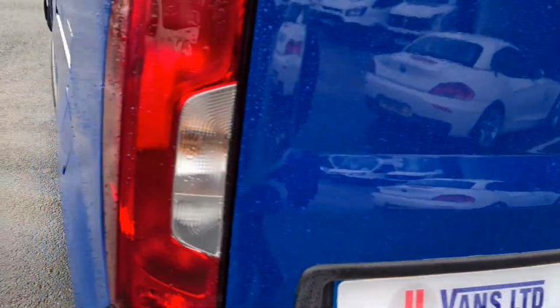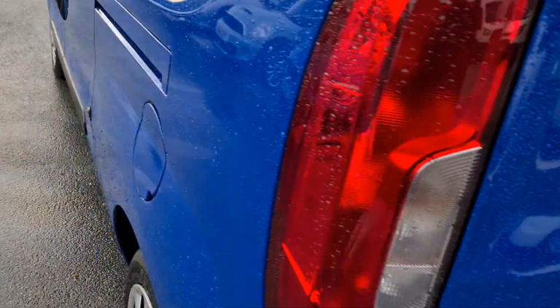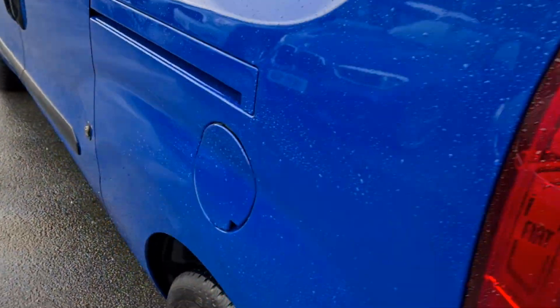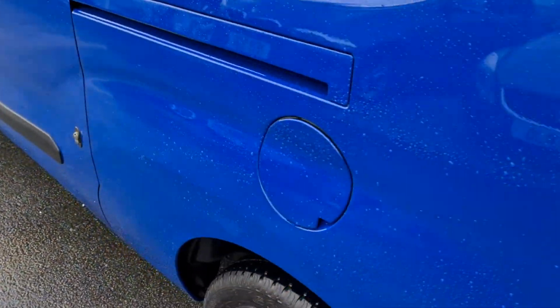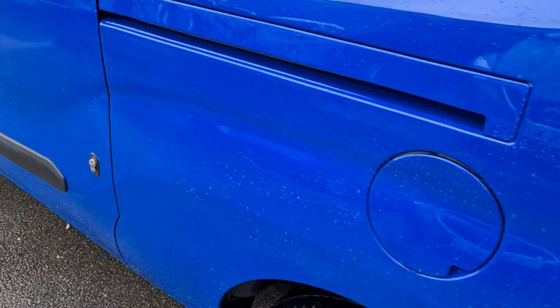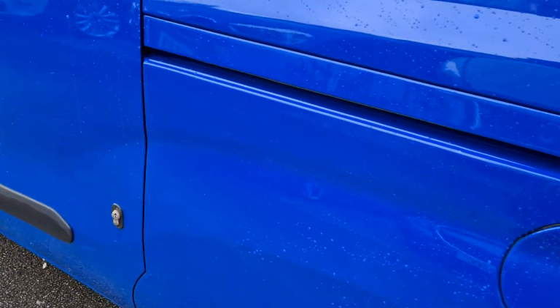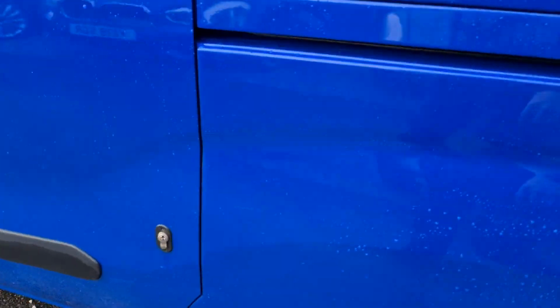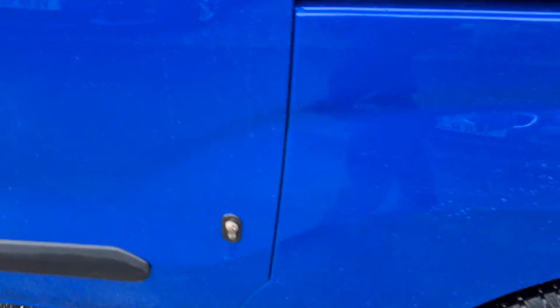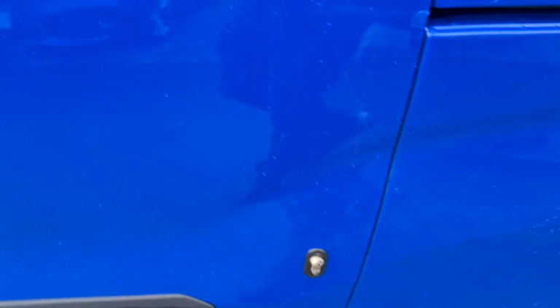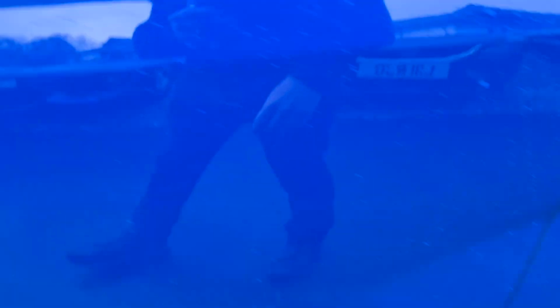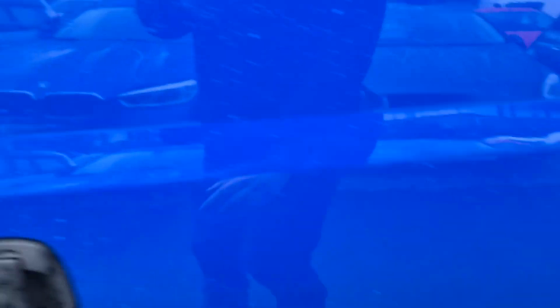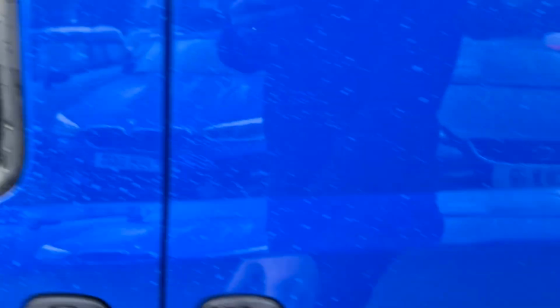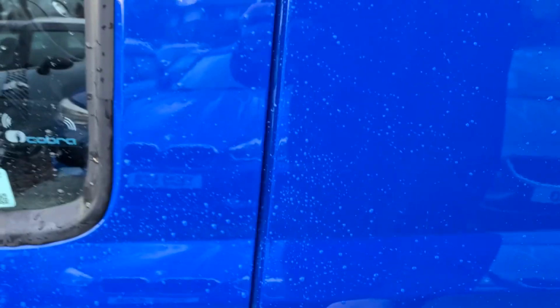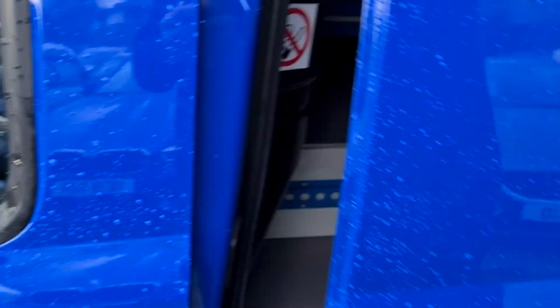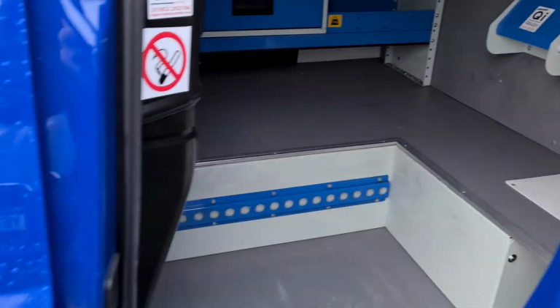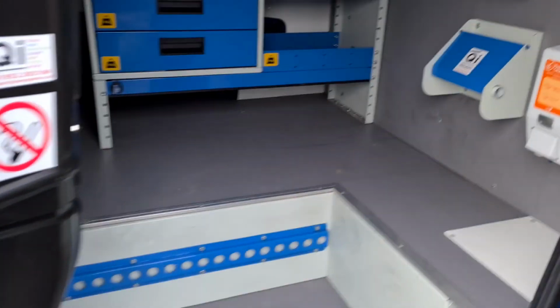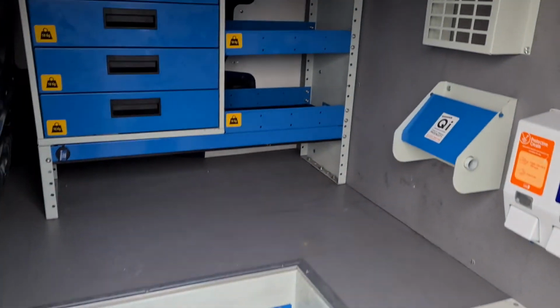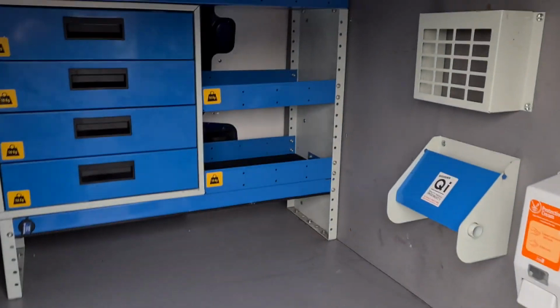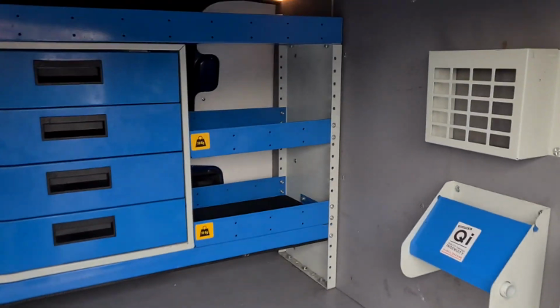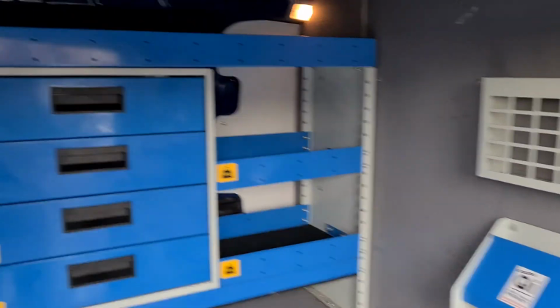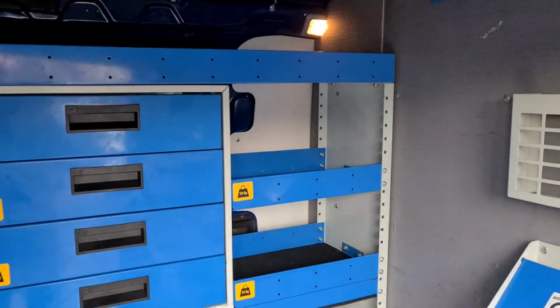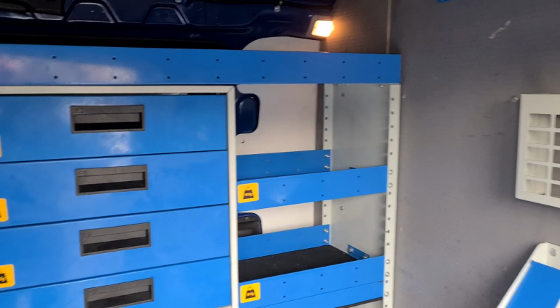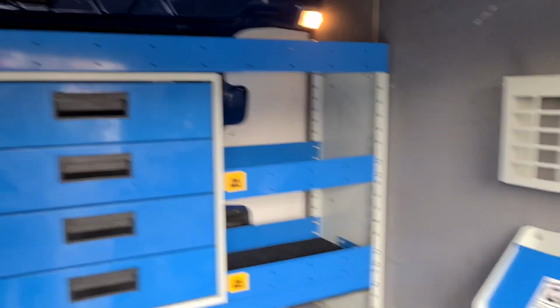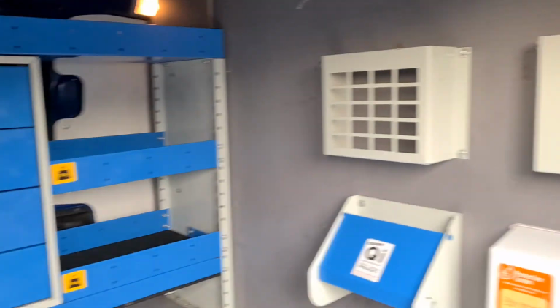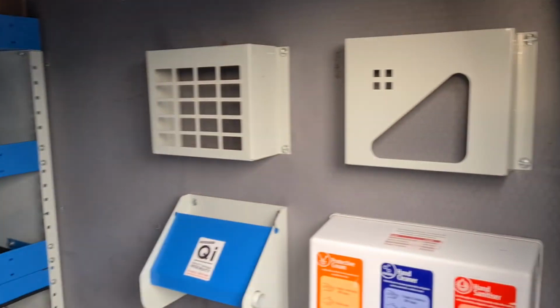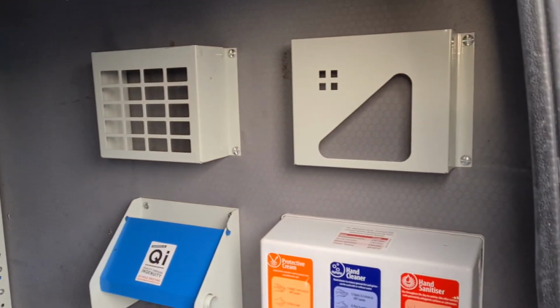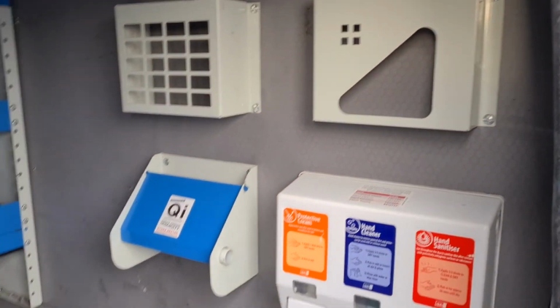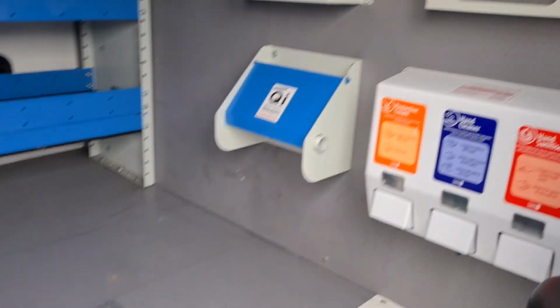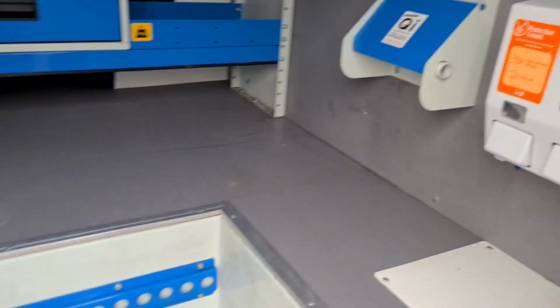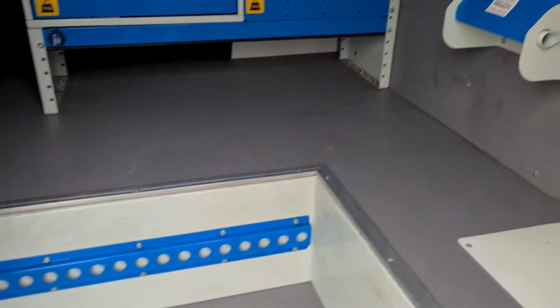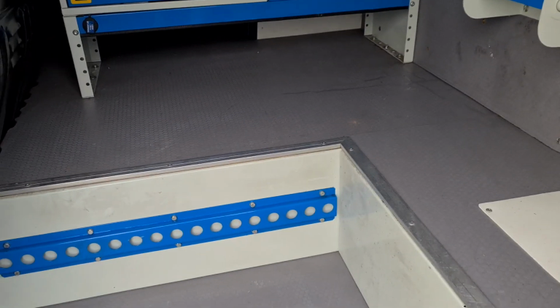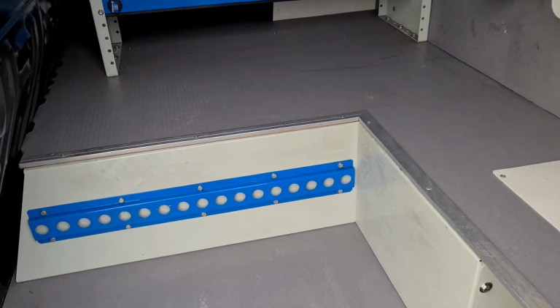There's security locks on the van as well. Really nice, very clean condition.